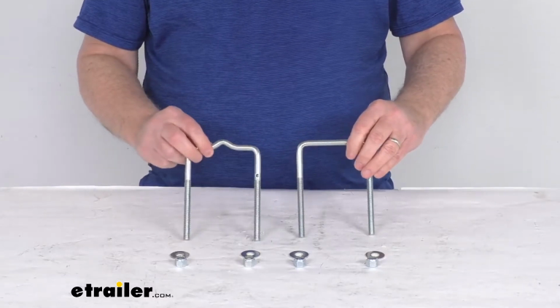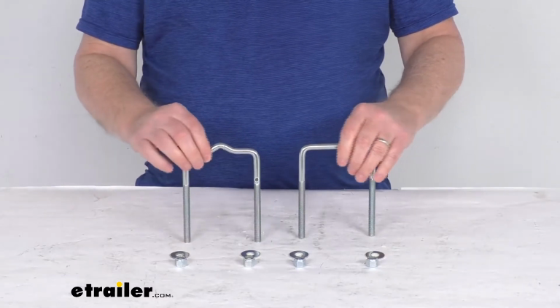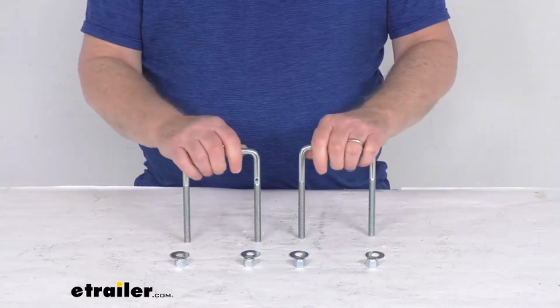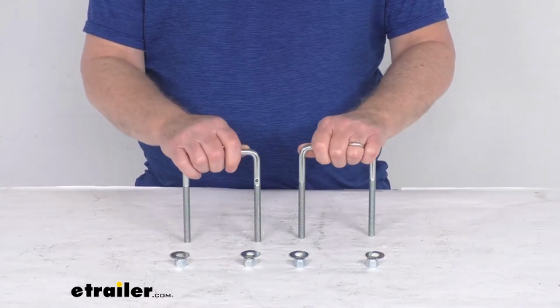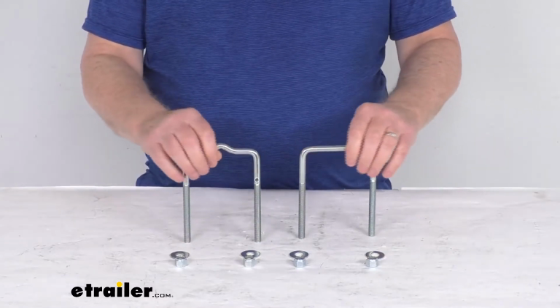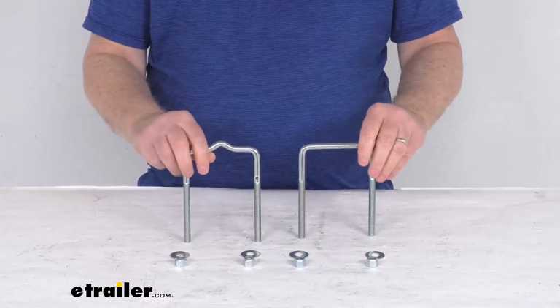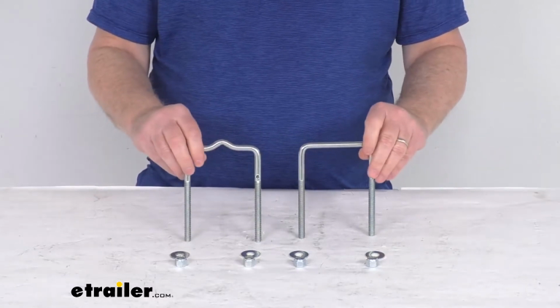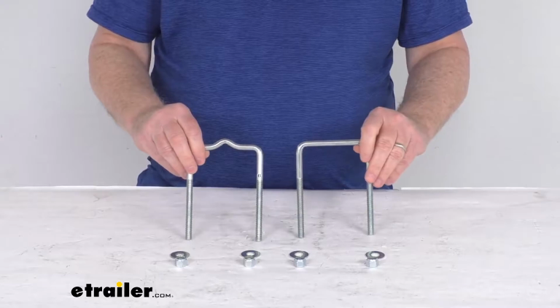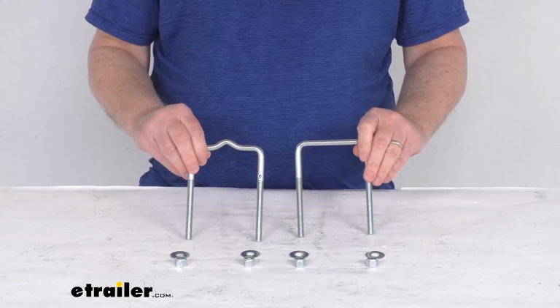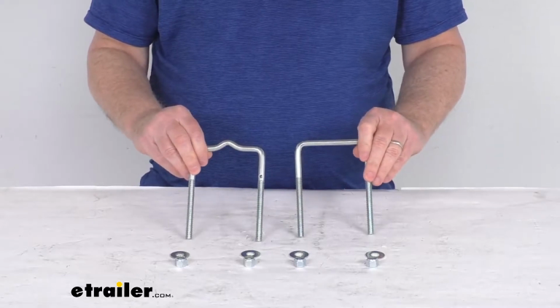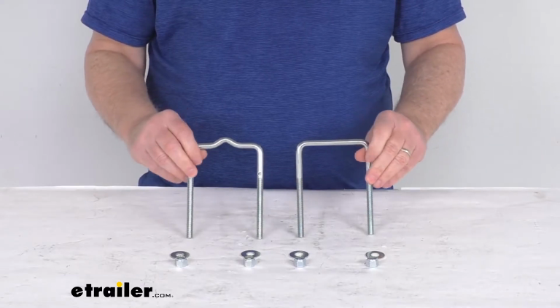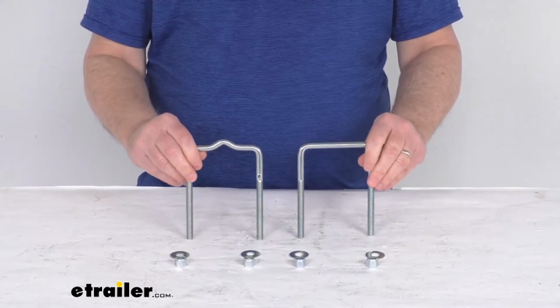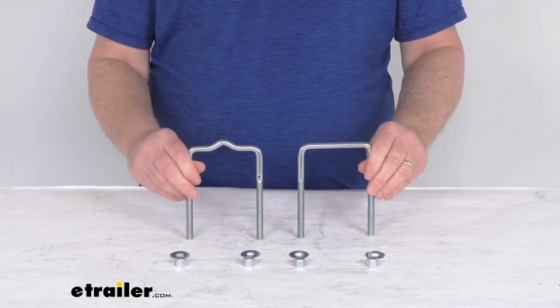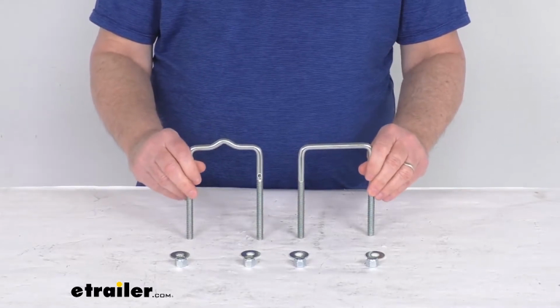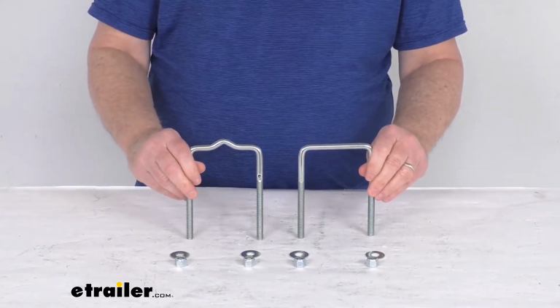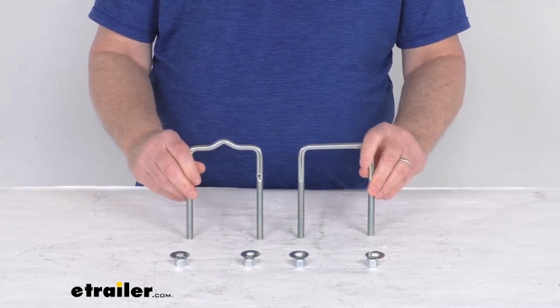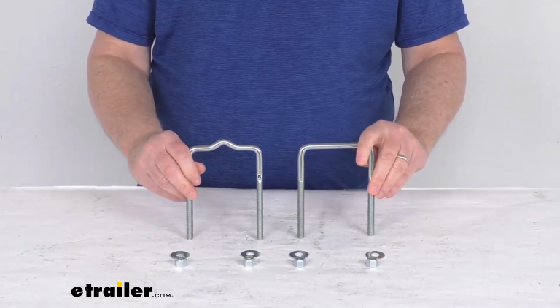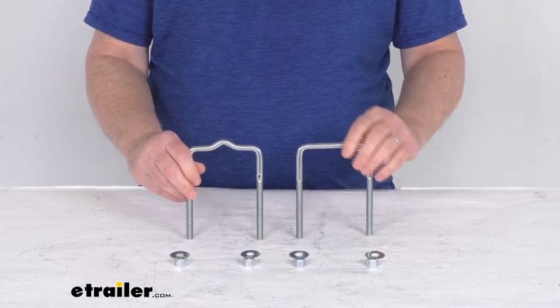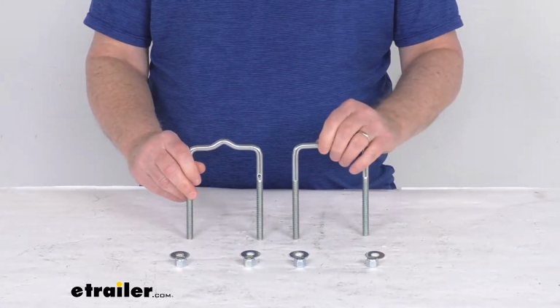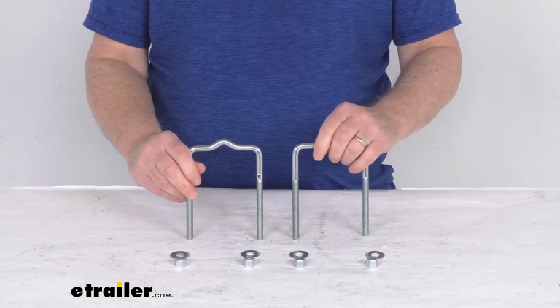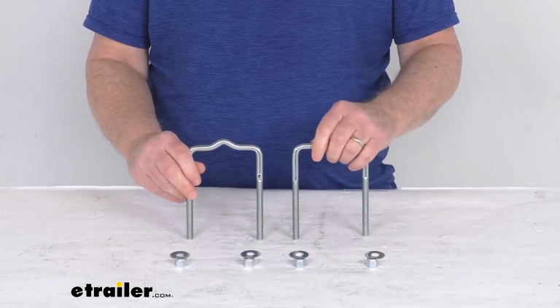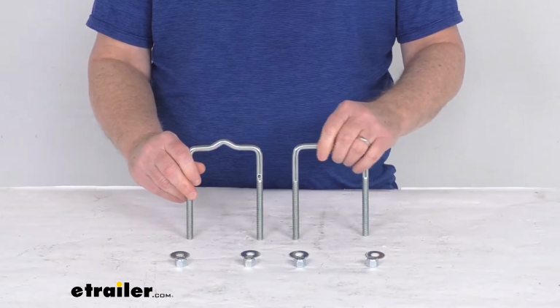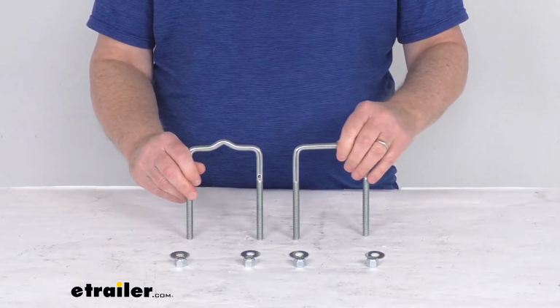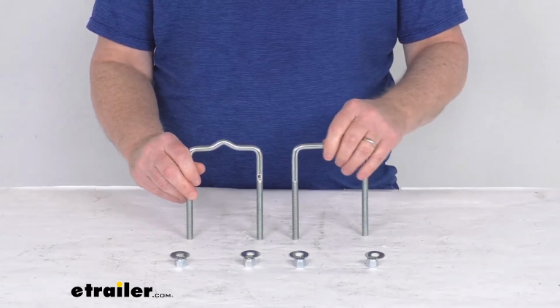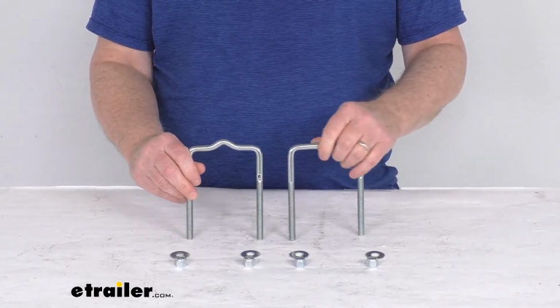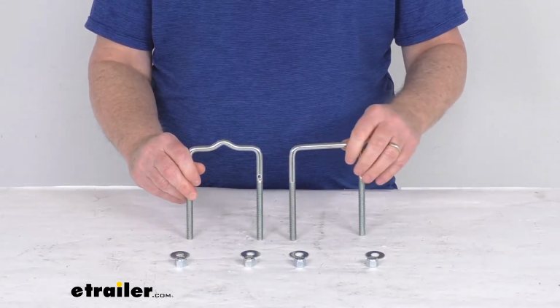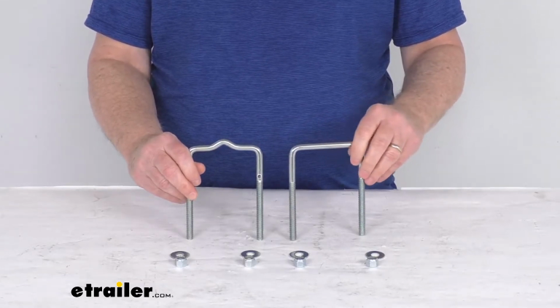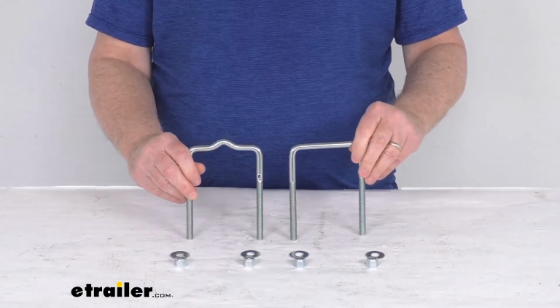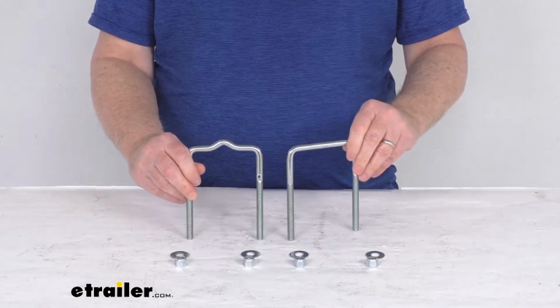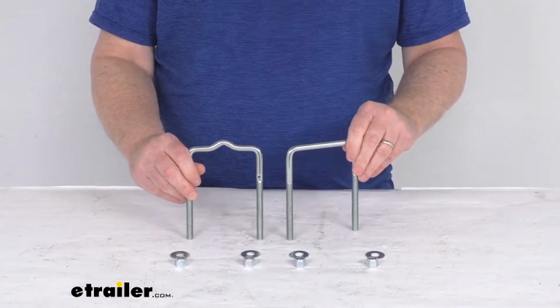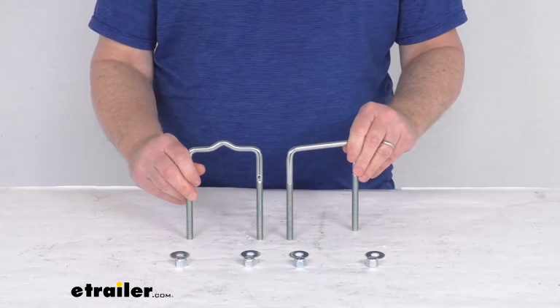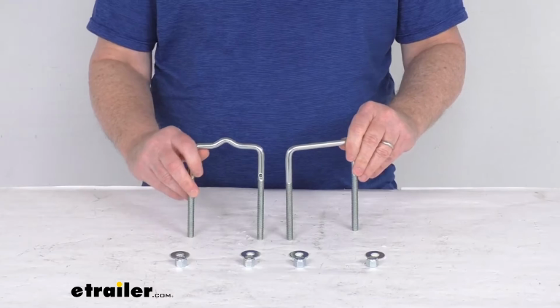These are sturdy zinc plated 16 gauge steel construction. They do have a nice pre-galvanized finish on them which can be primed and then painted to provide even more resistance to corrosion and to even match your trailer's paint finish.